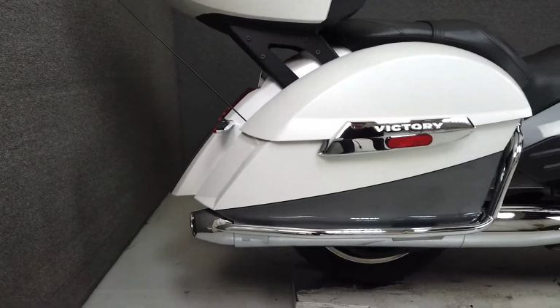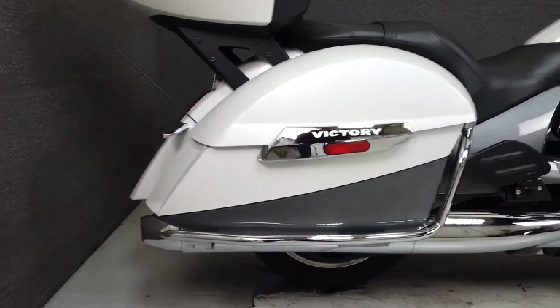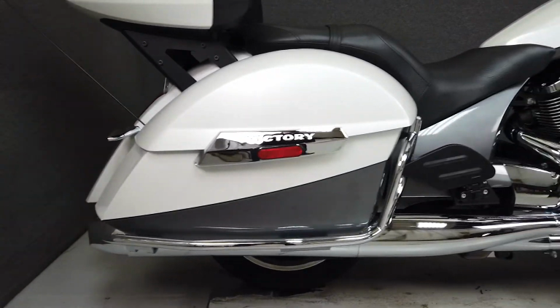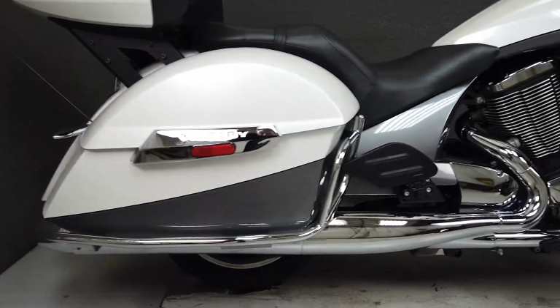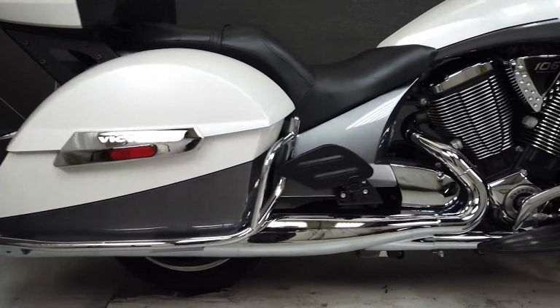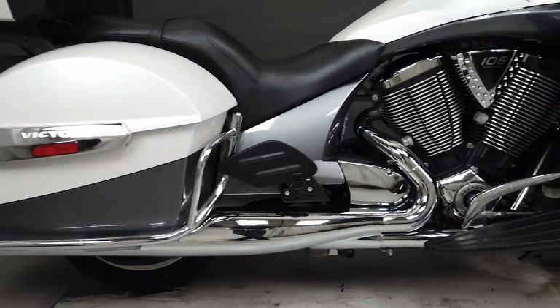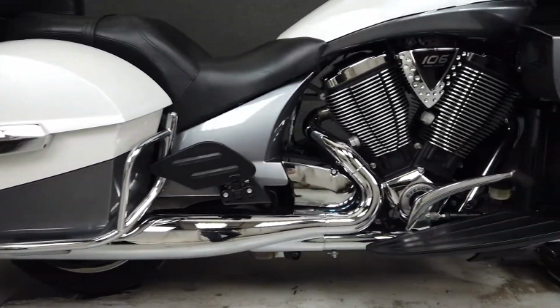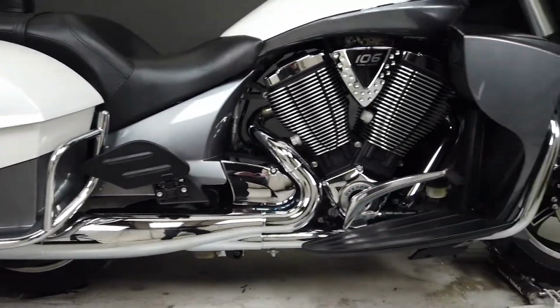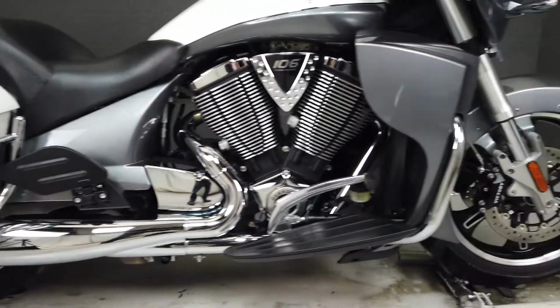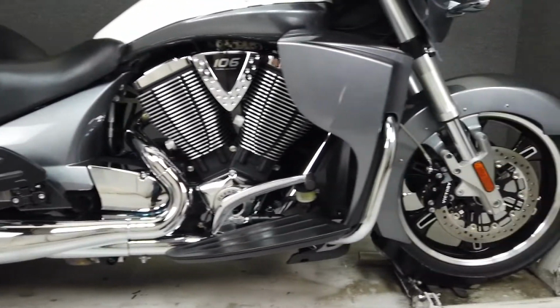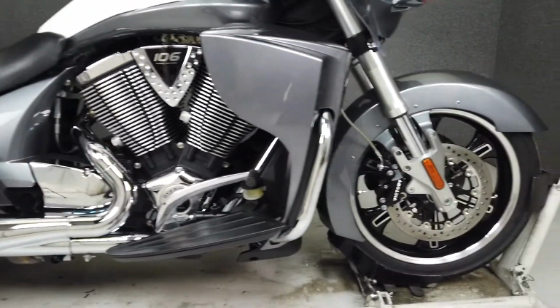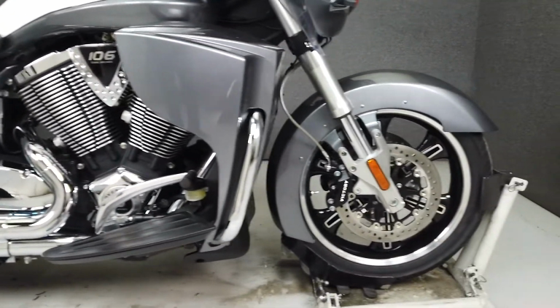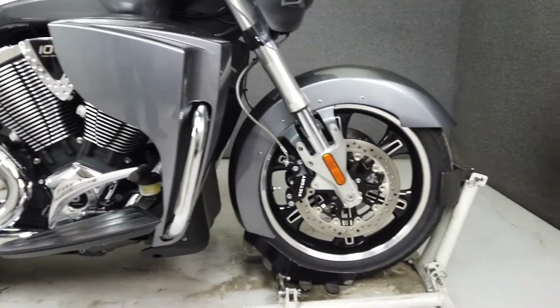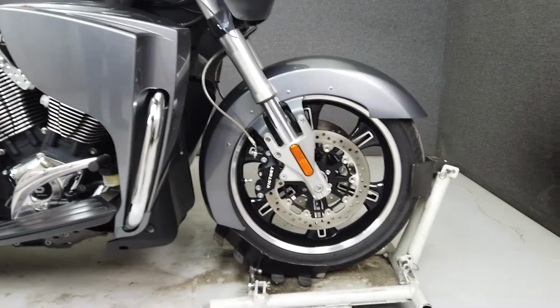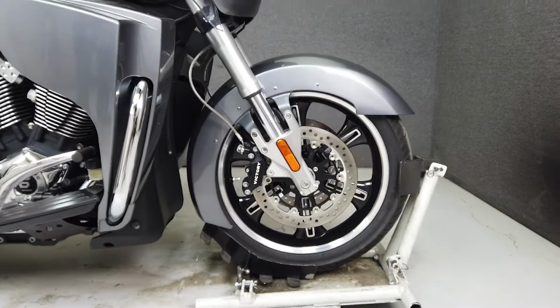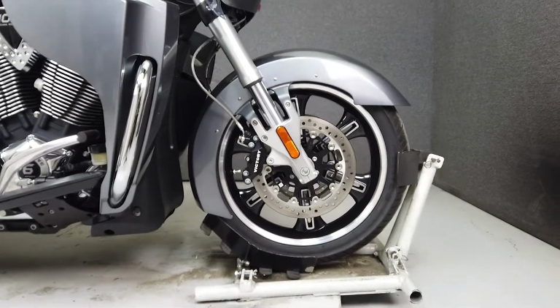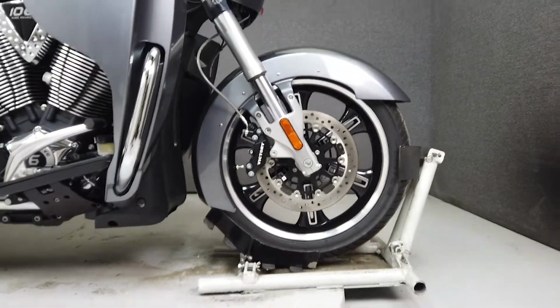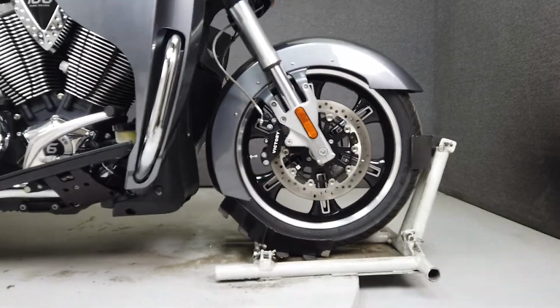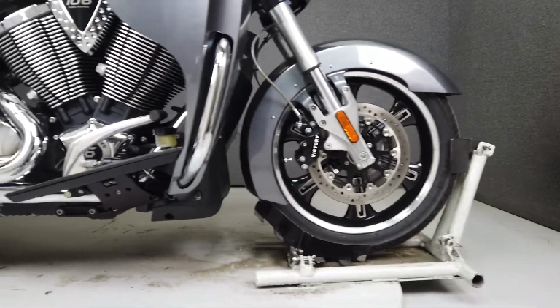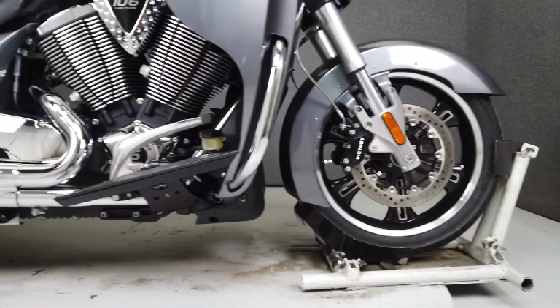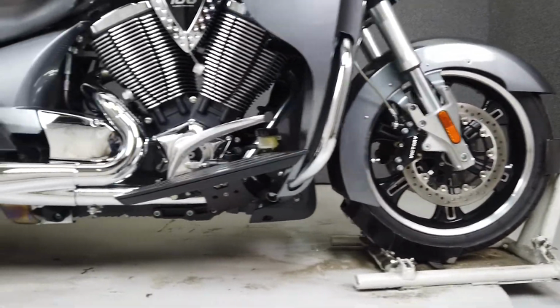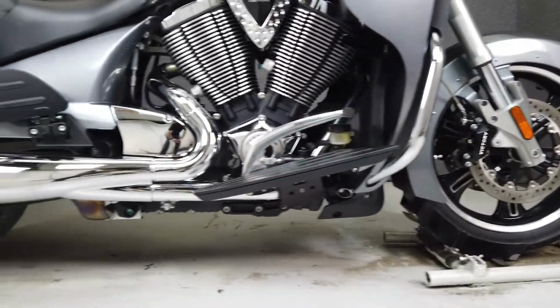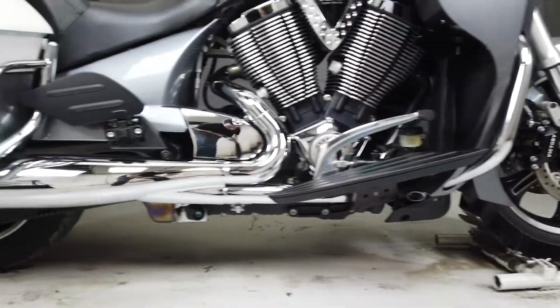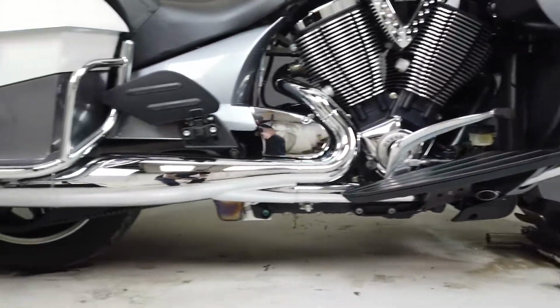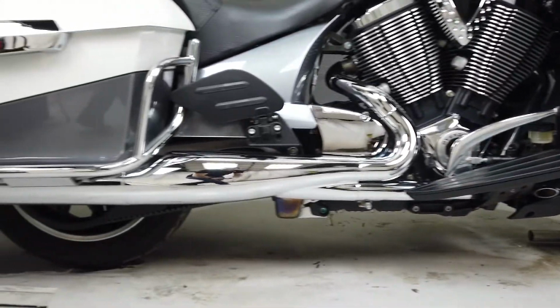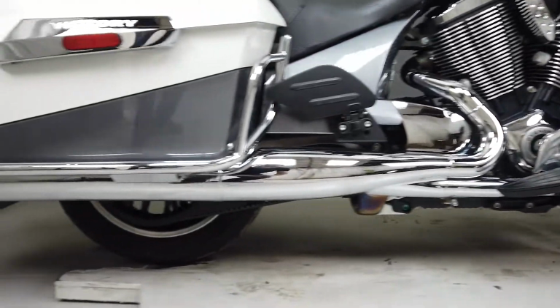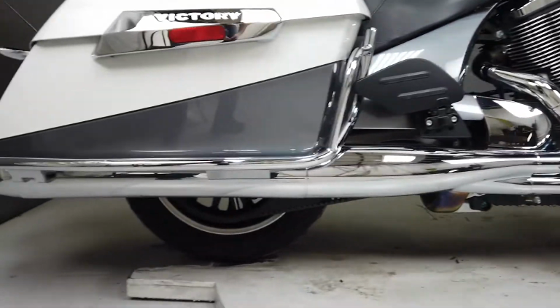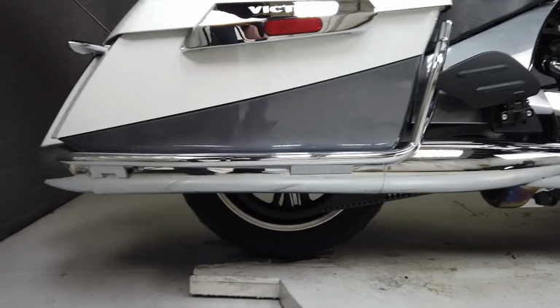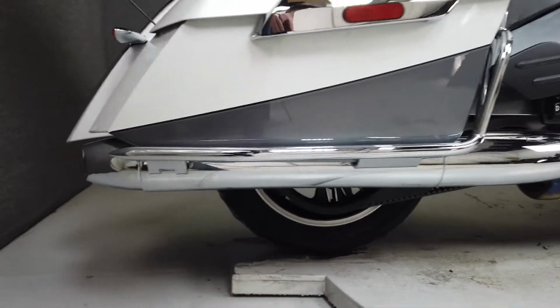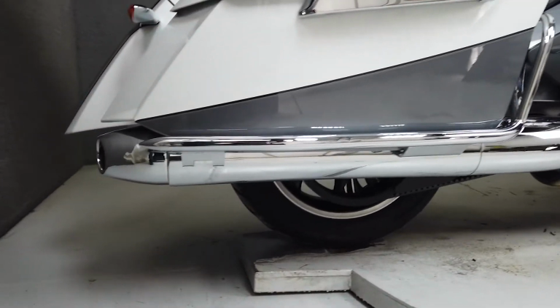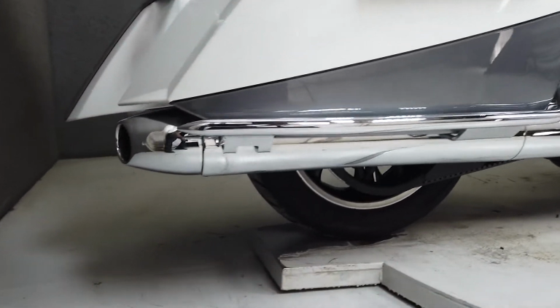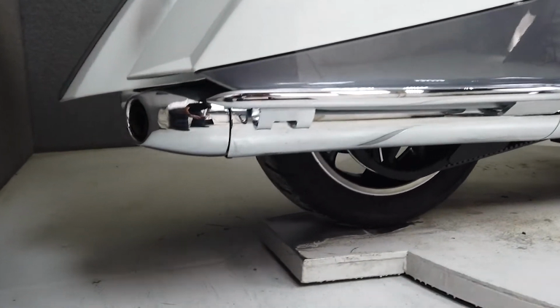It runs and rides well, passes New Hampshire State Inspection, and comes from the factory with a multi-function 4-speaker stereo system, cruise control, anti-lock brakes, heated grips and seats, and a quick detachable trunk.